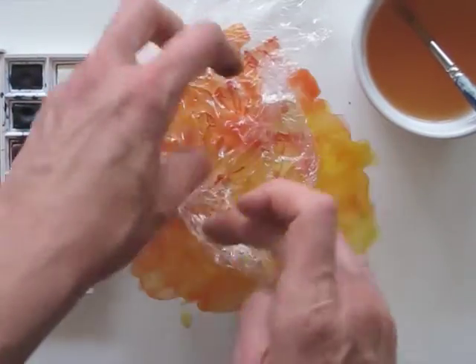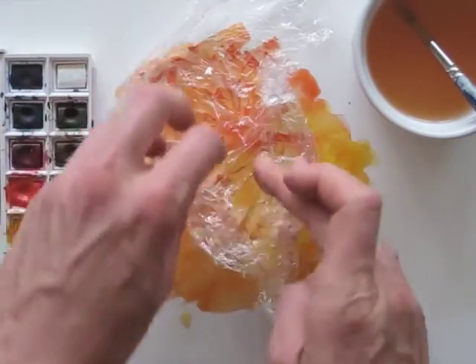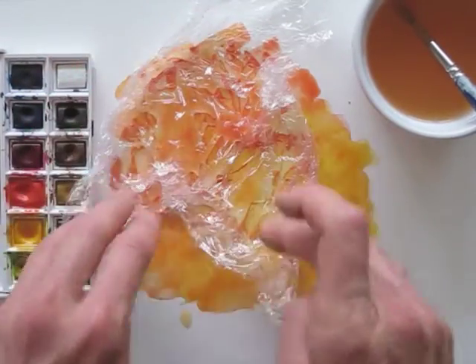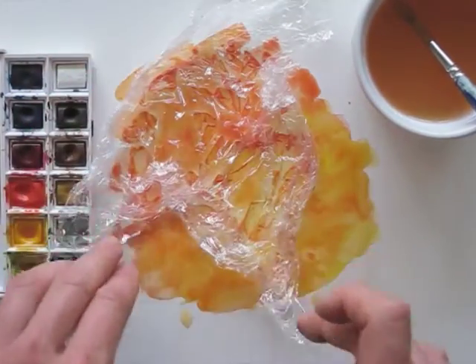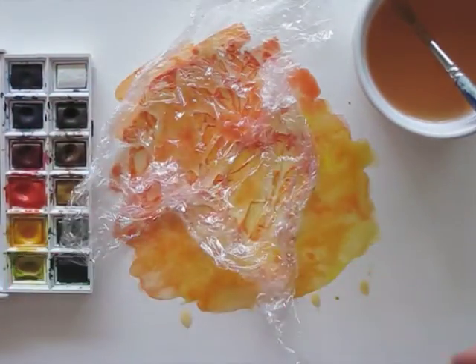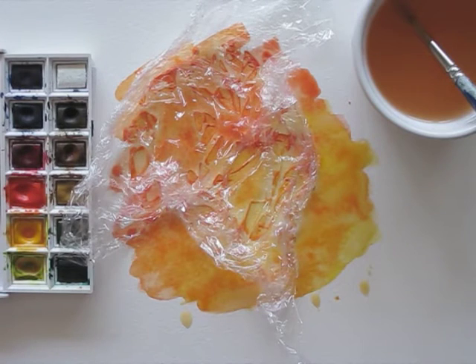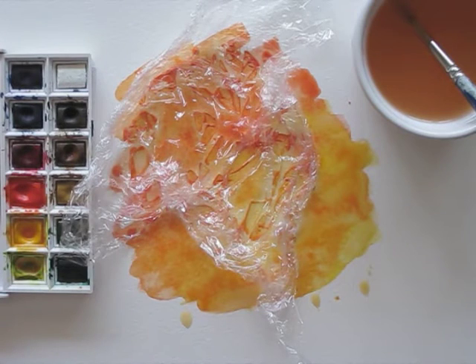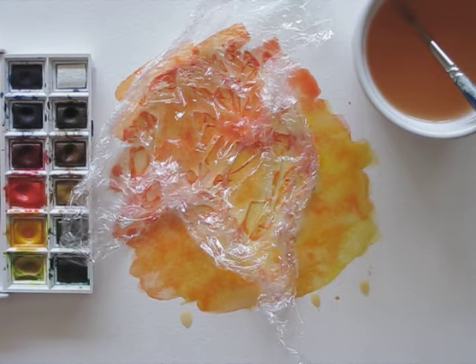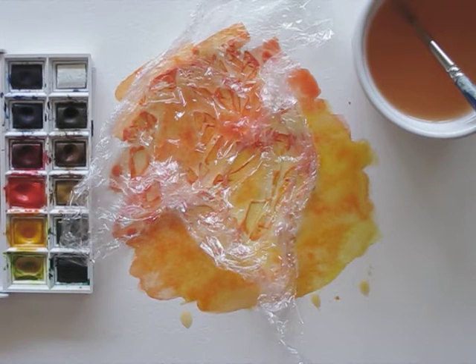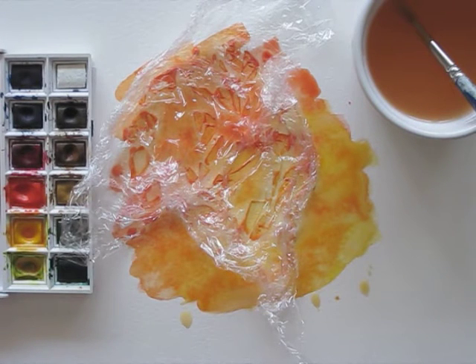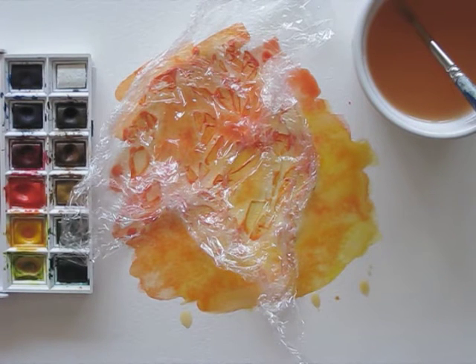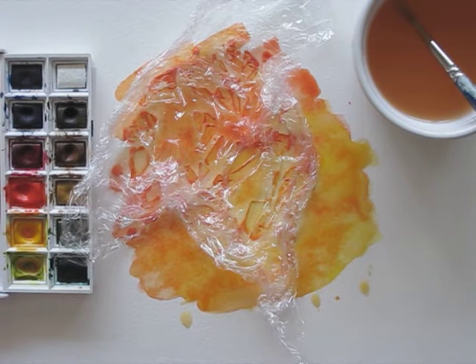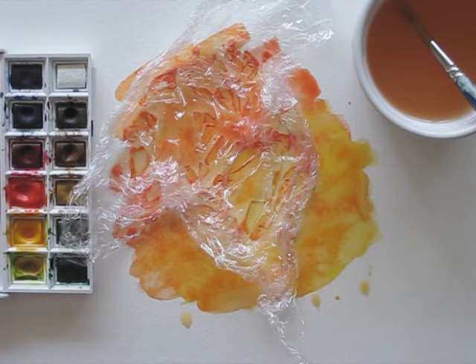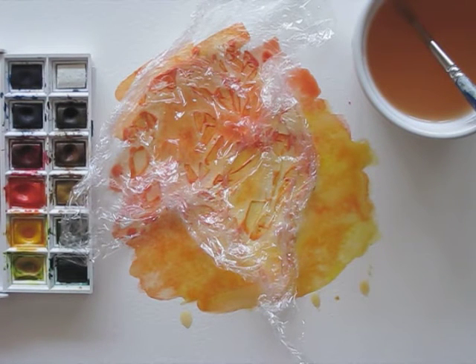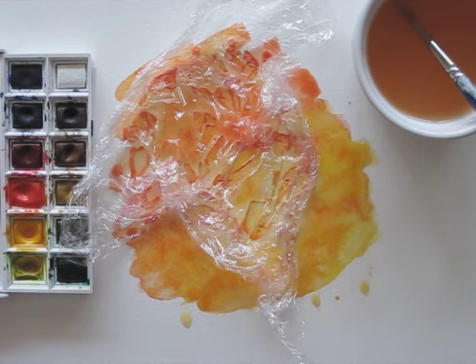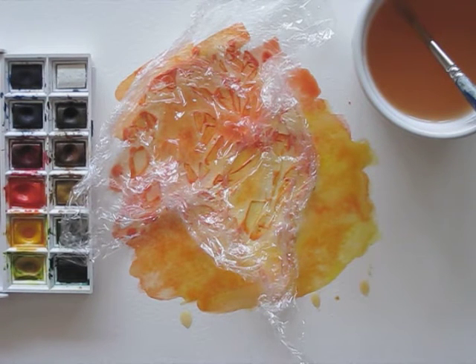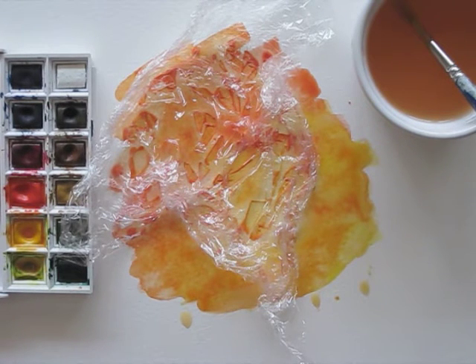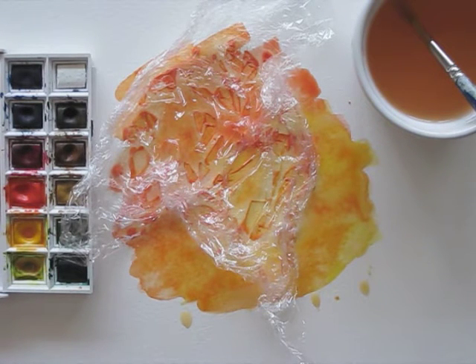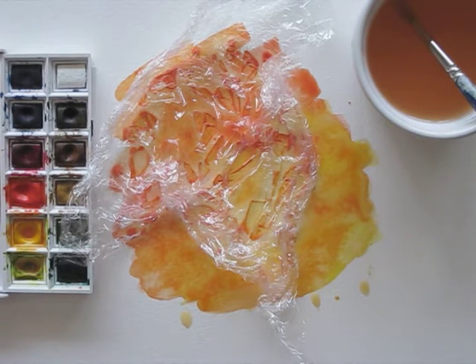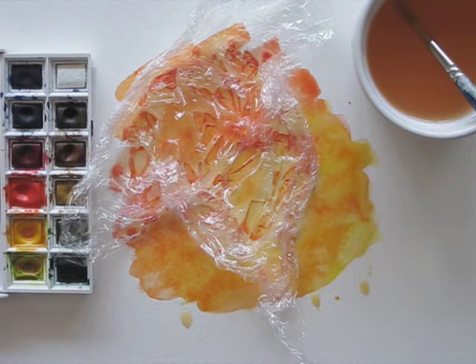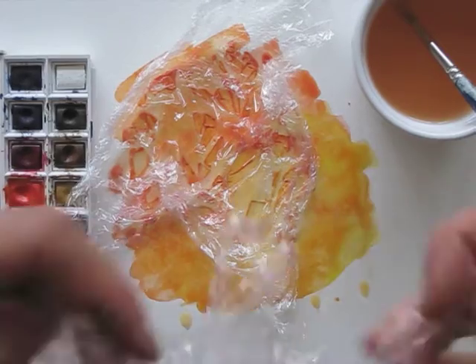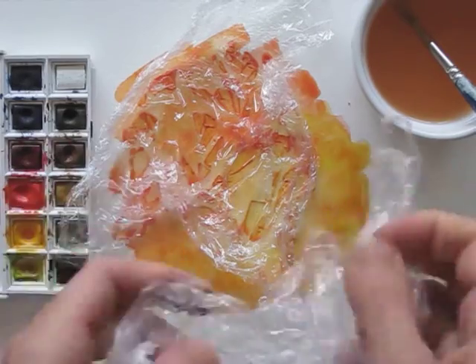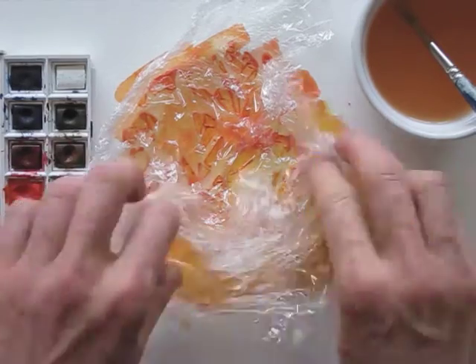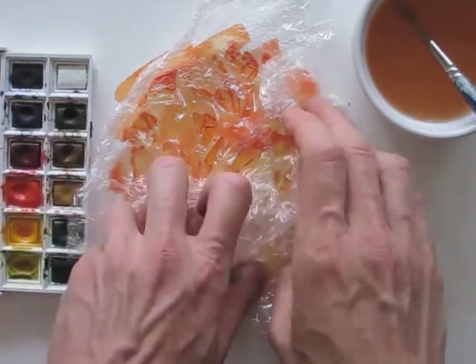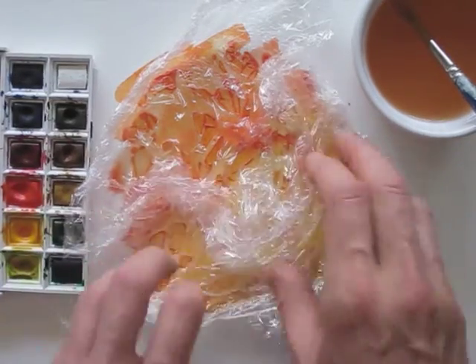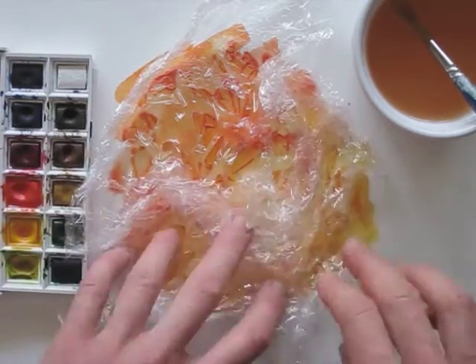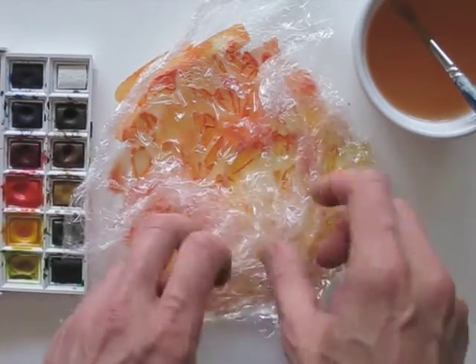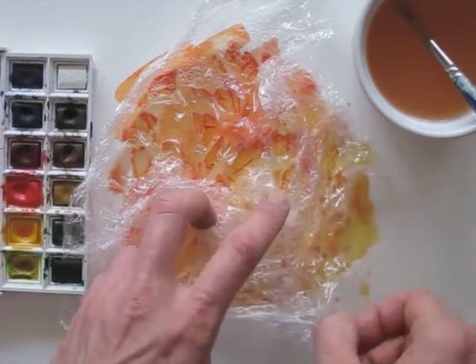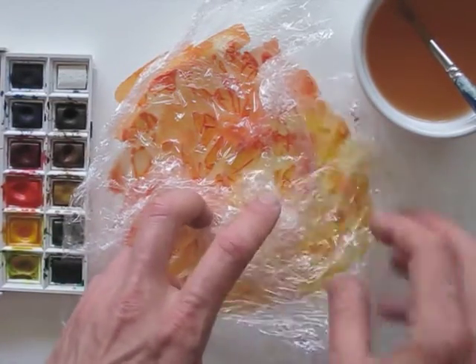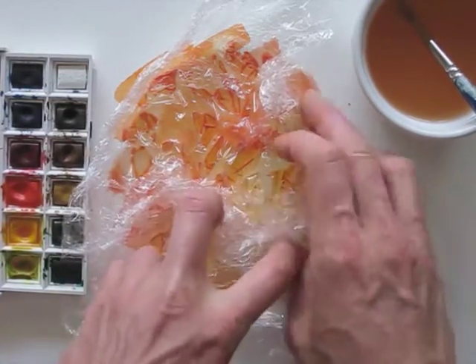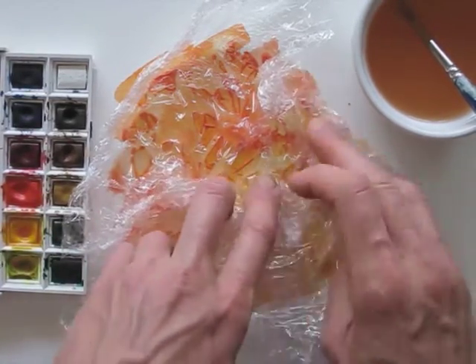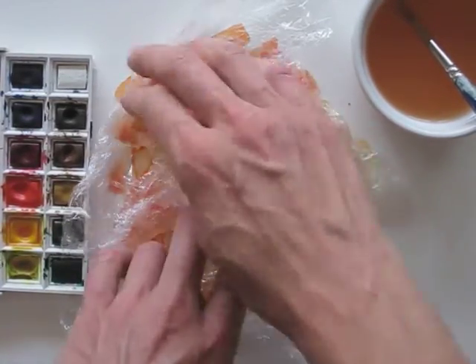If you look closely, you can actually see the paint move a tiny bit underneath. I will add another piece, and then flatten it a bit.